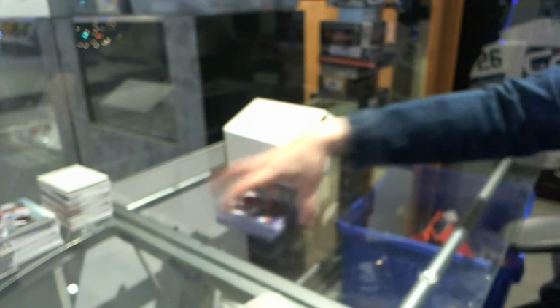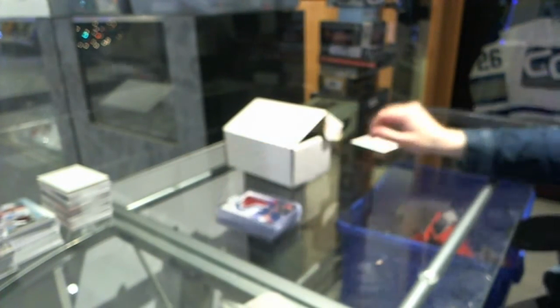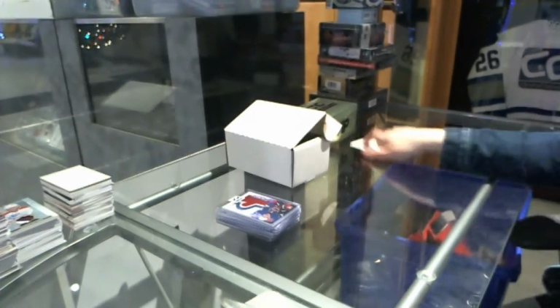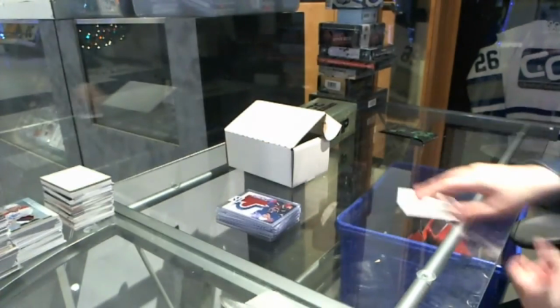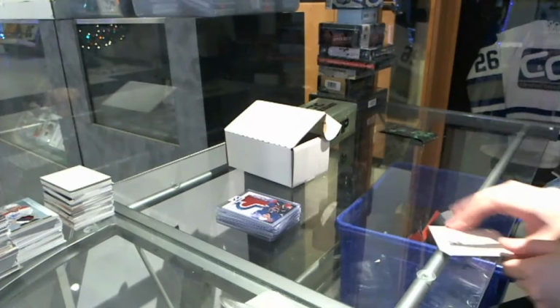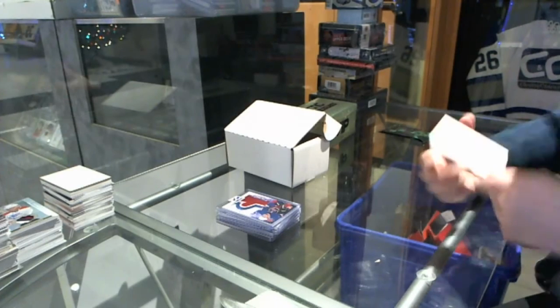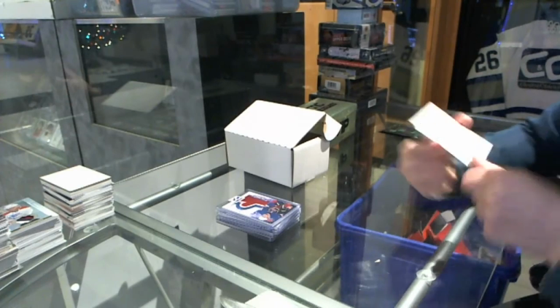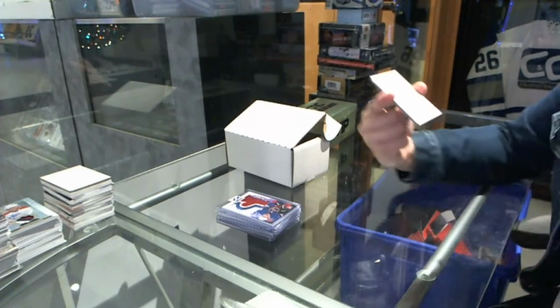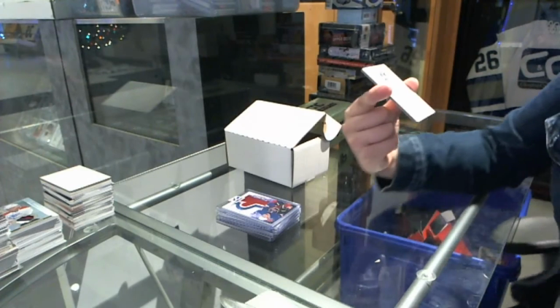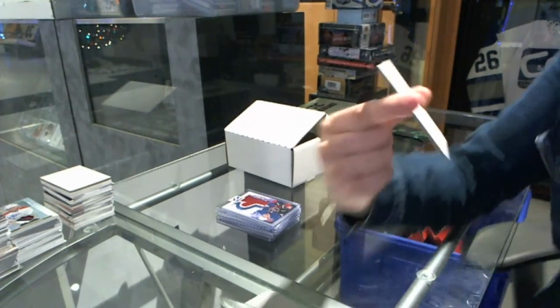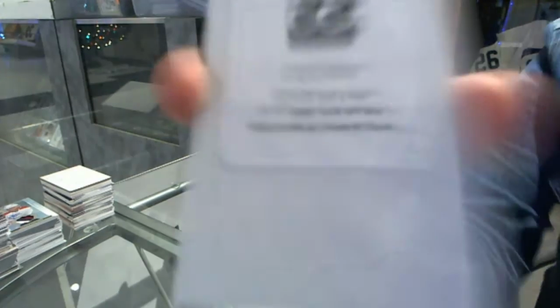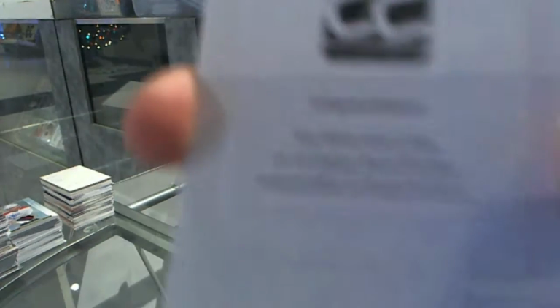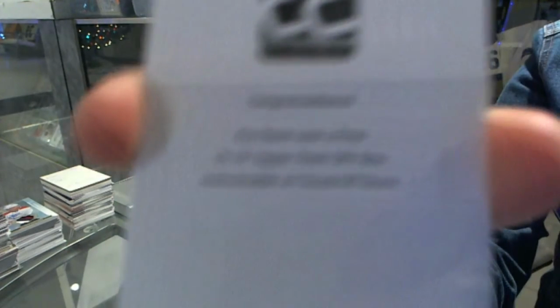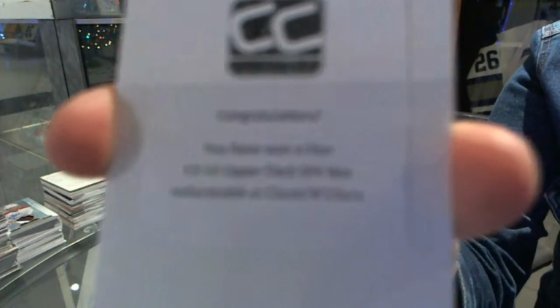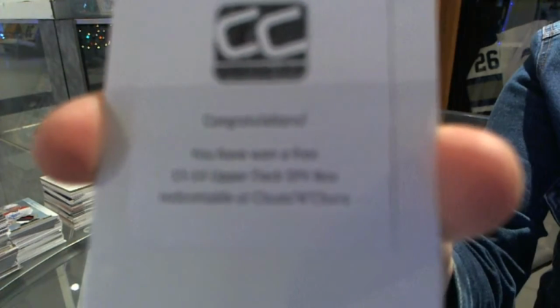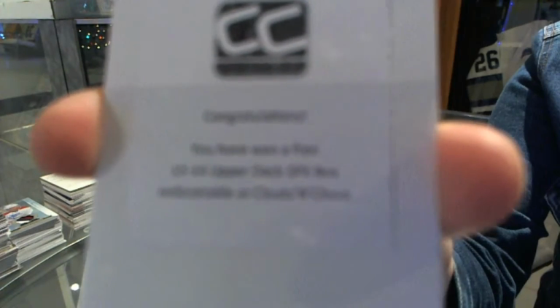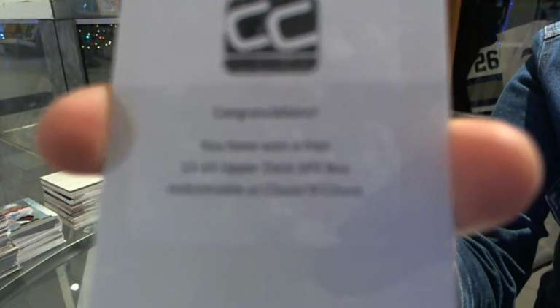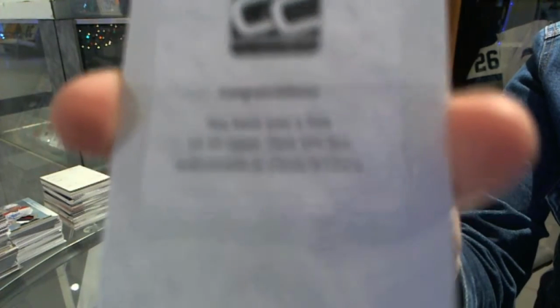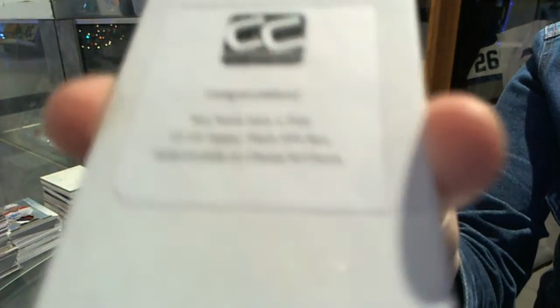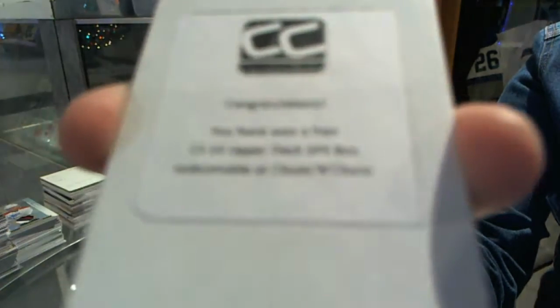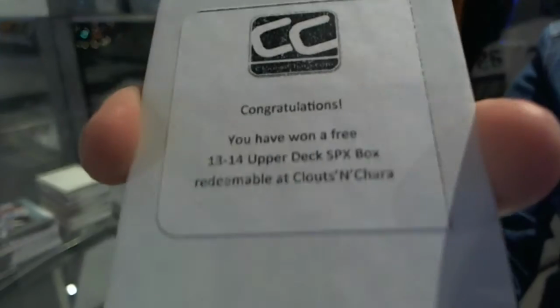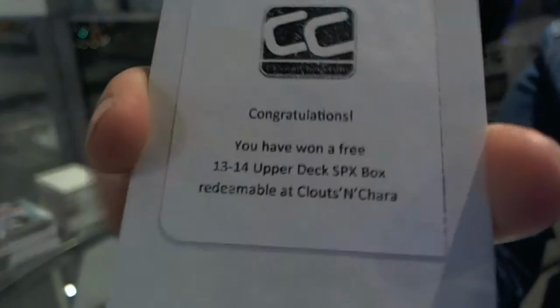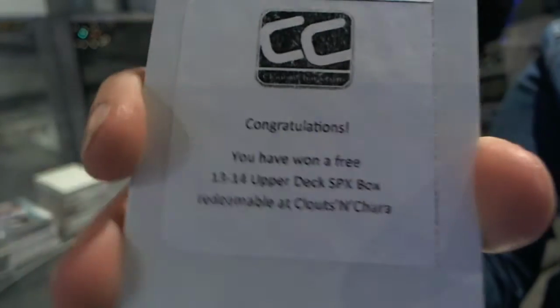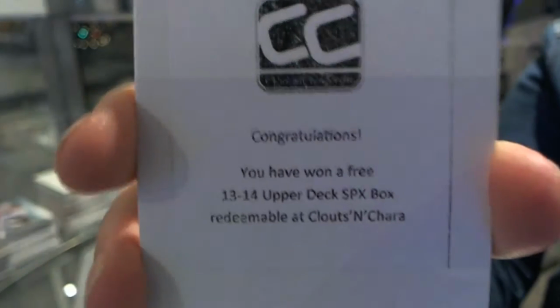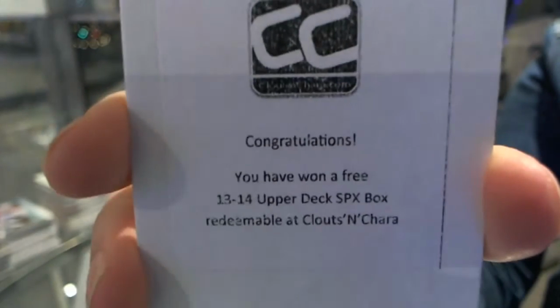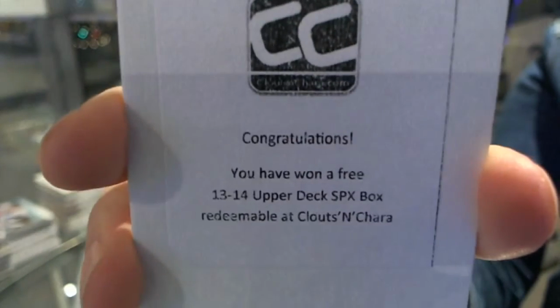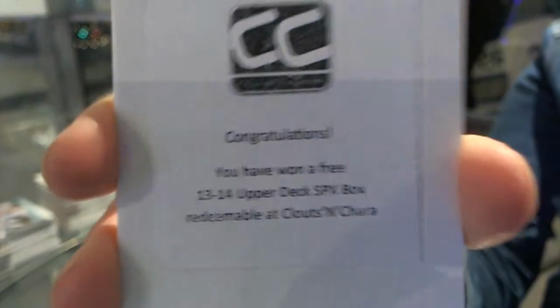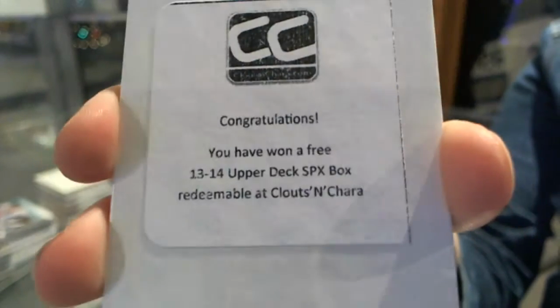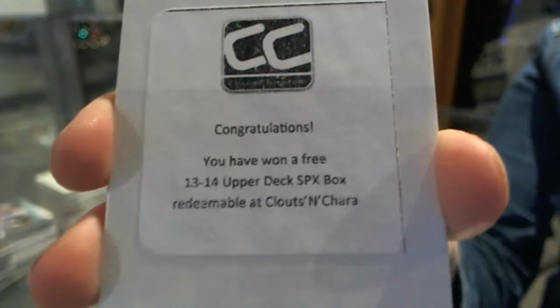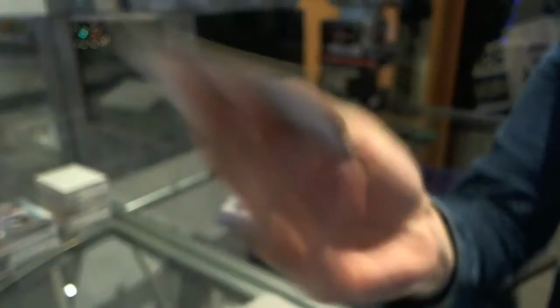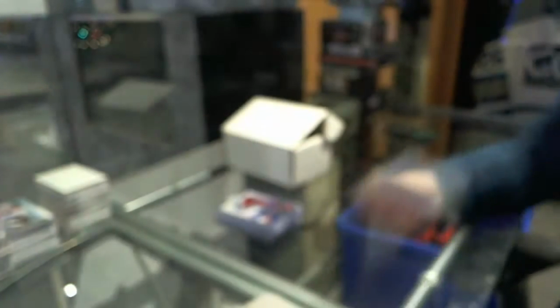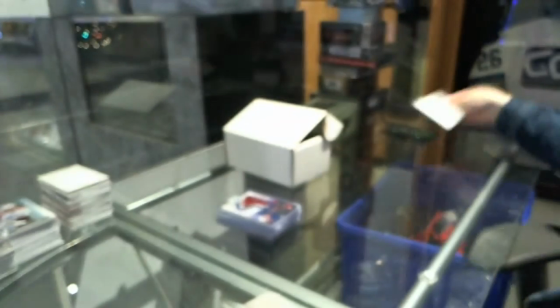The free box is a 13-14 Upper Deck SPX. Not too shabby.